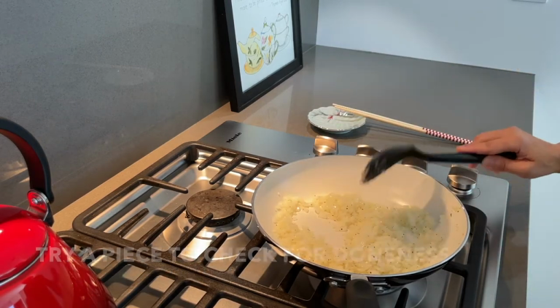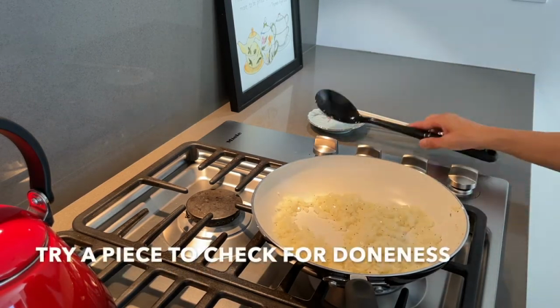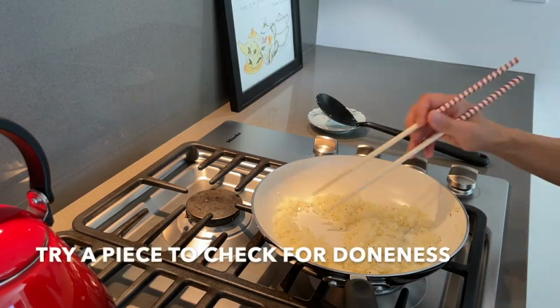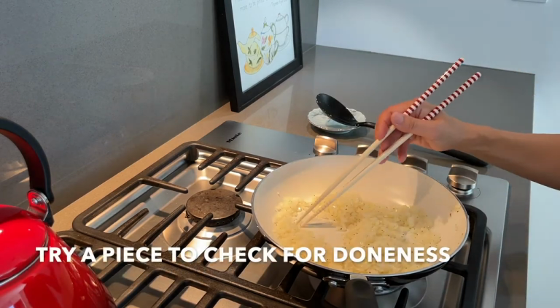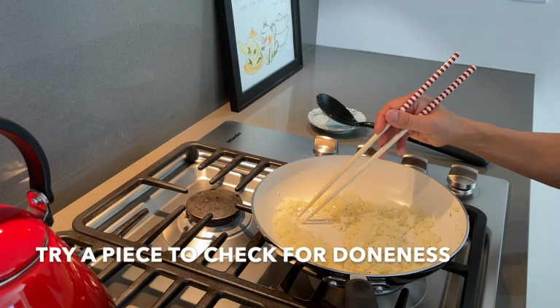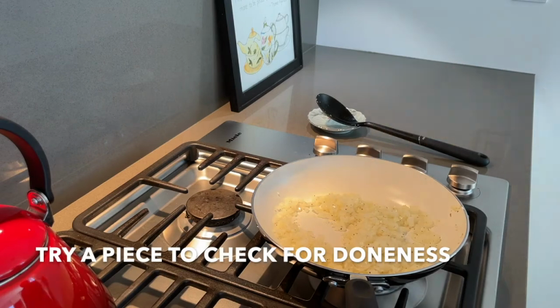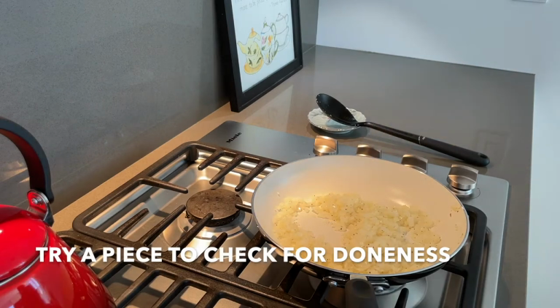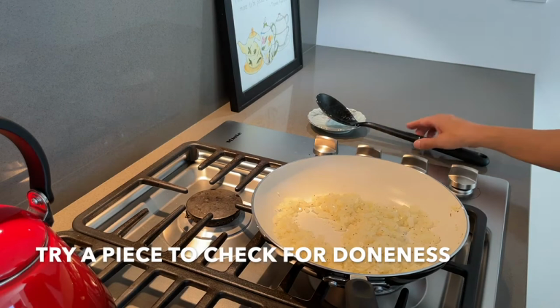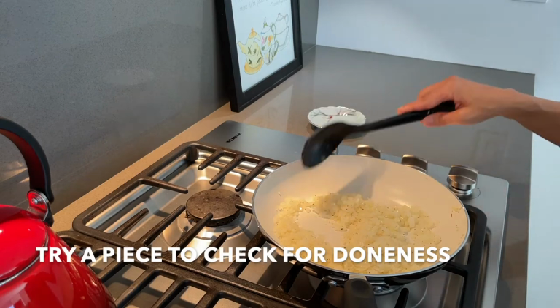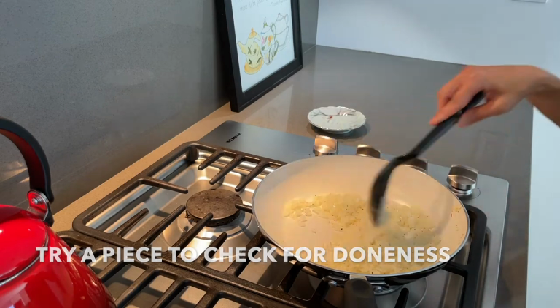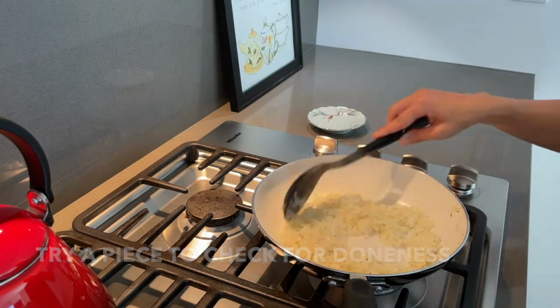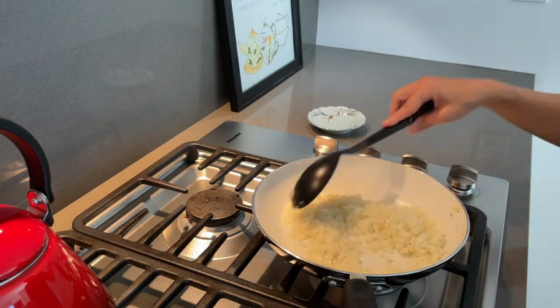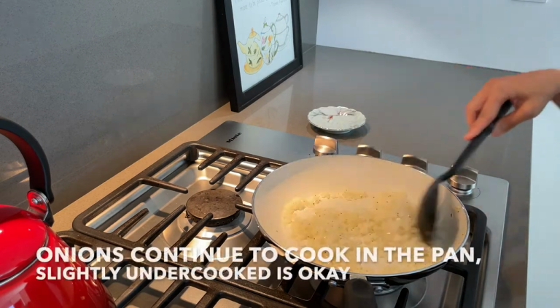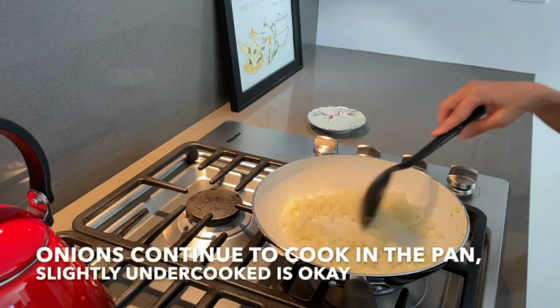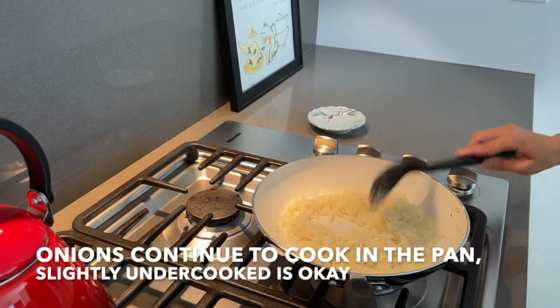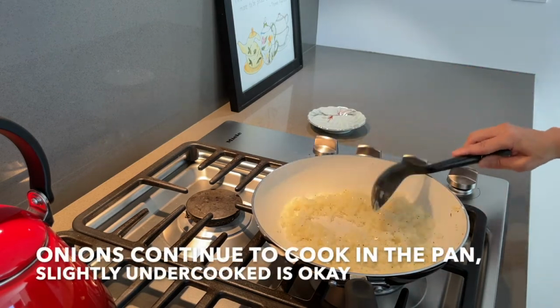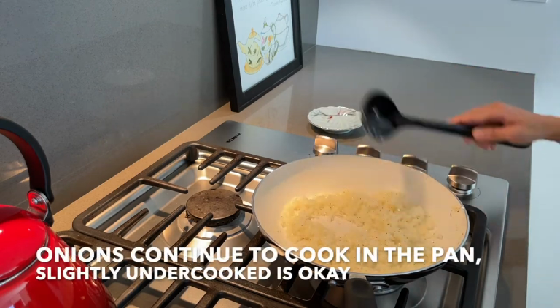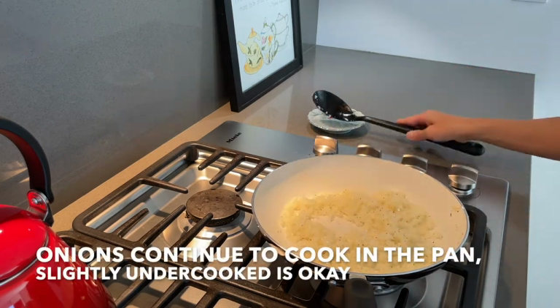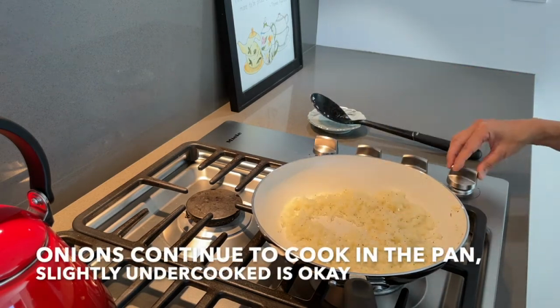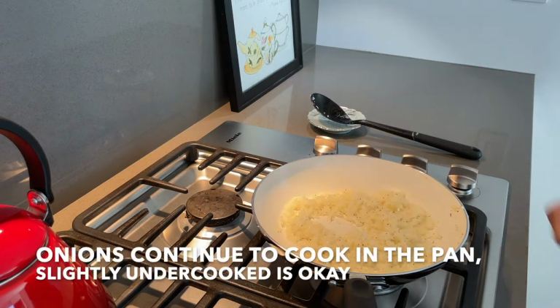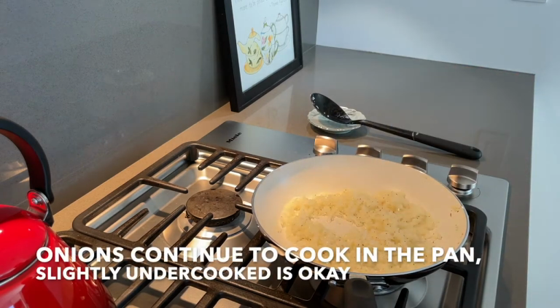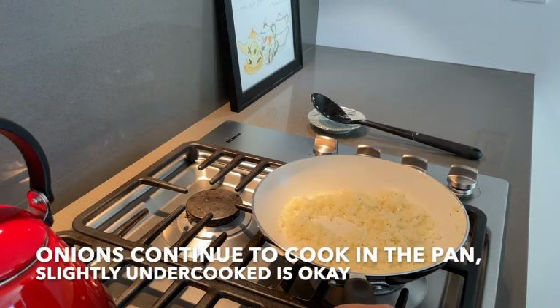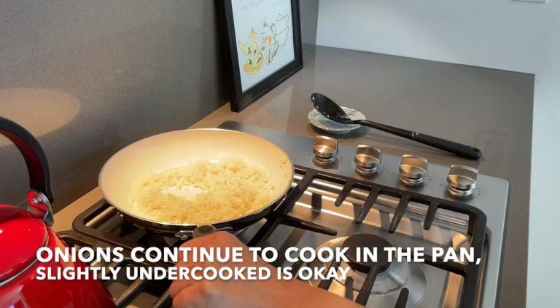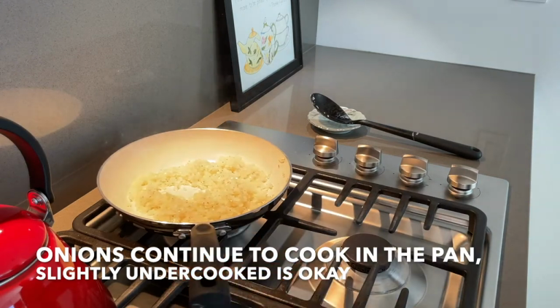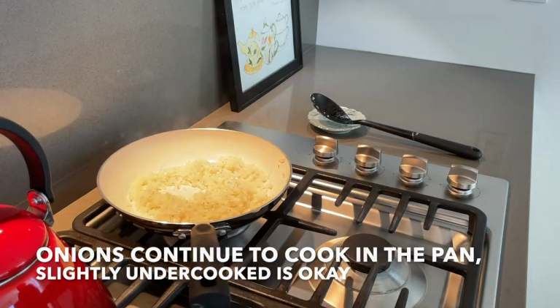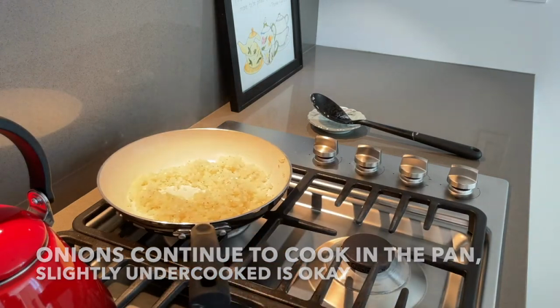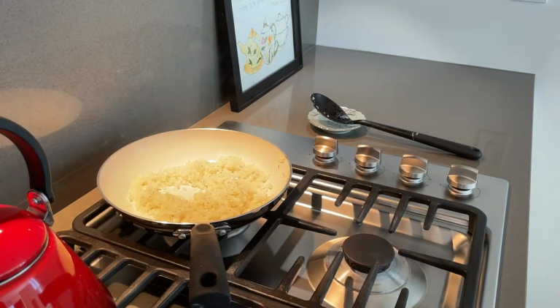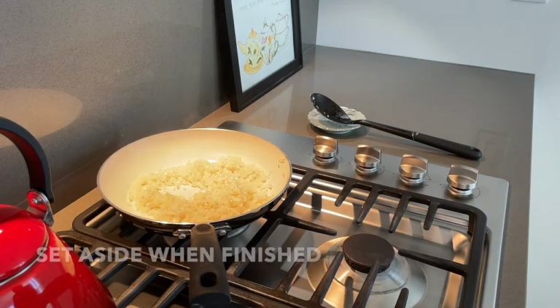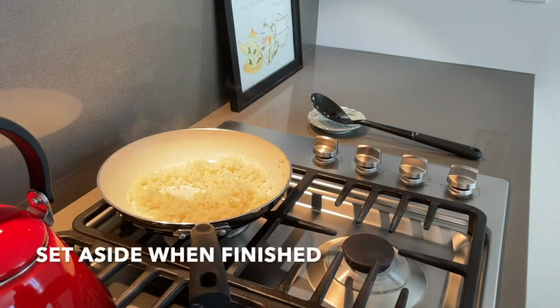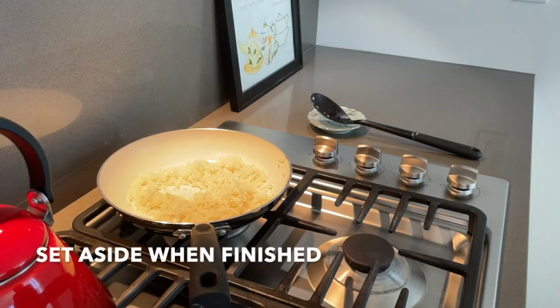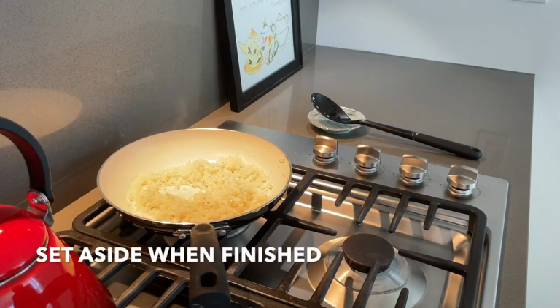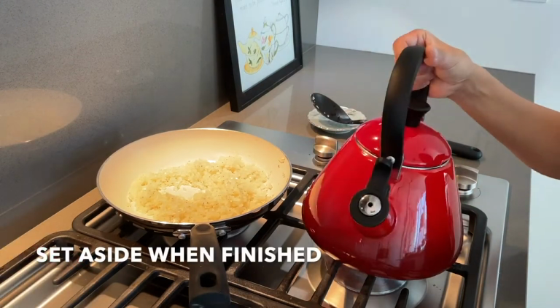Try a piece of onion to check for doneness, if unsure. The onions will continue to cook in the pan, so slightly undercooked is okay. Then set aside when finished.